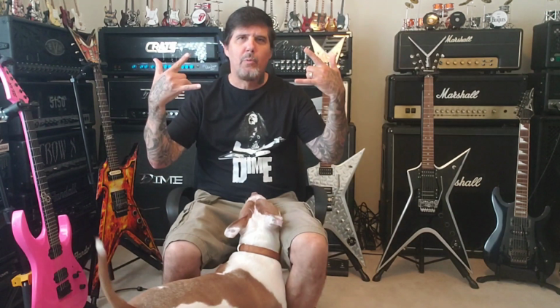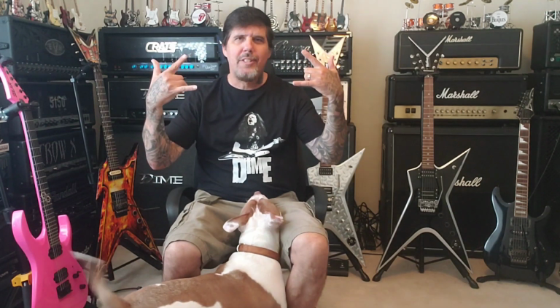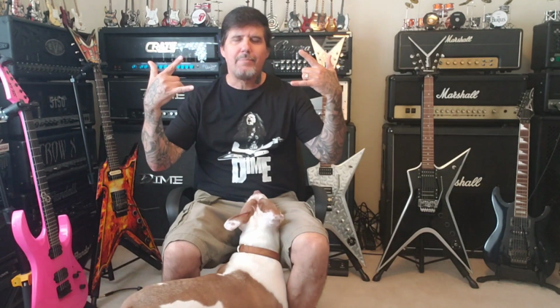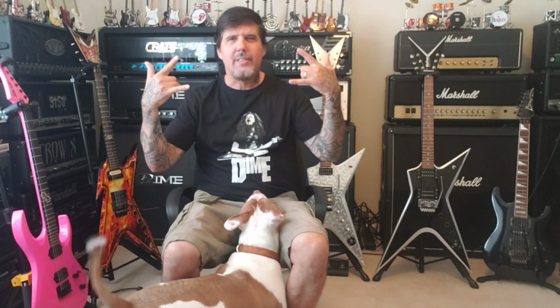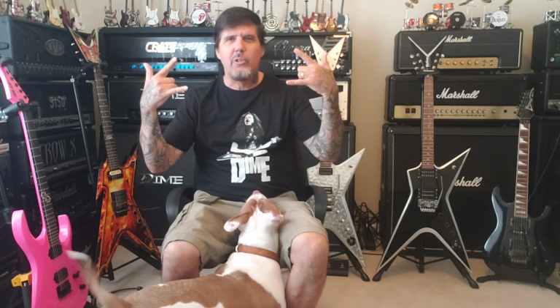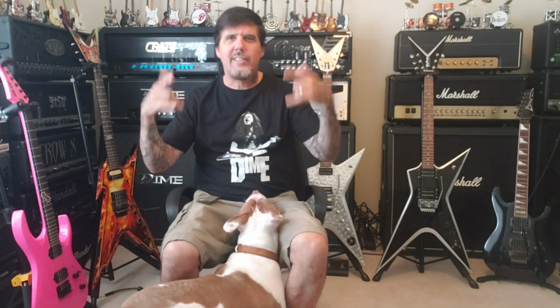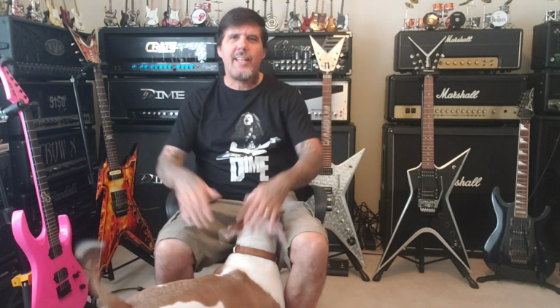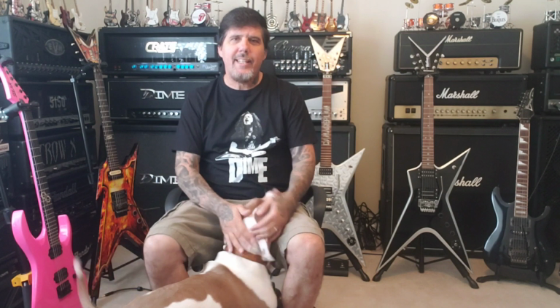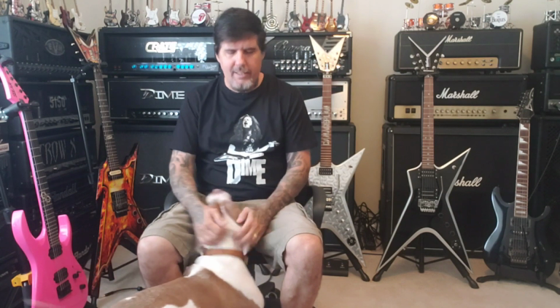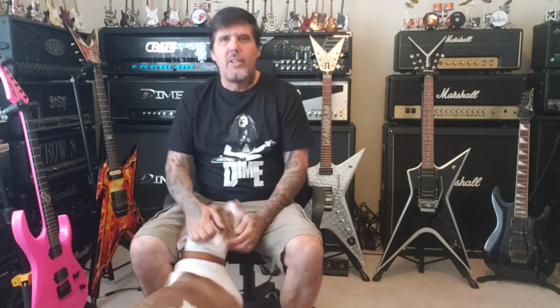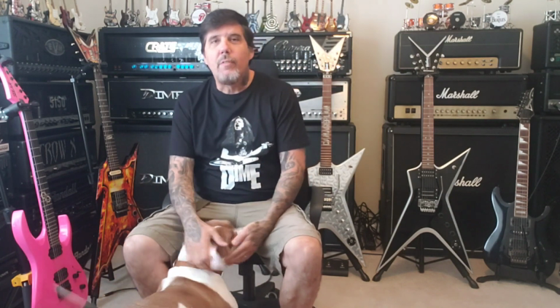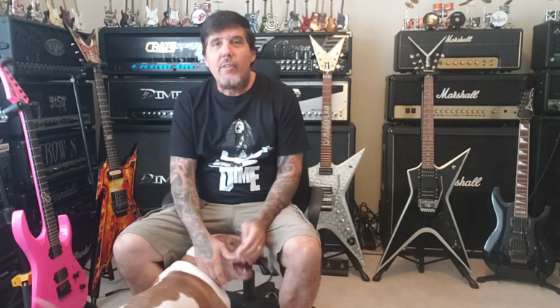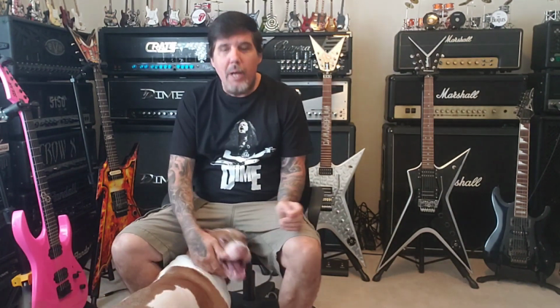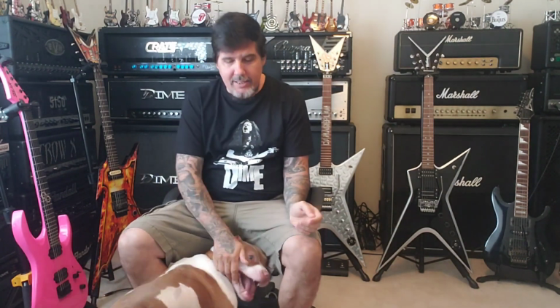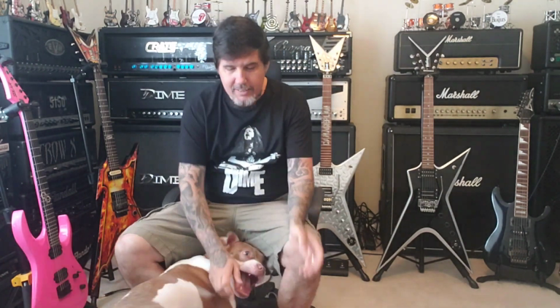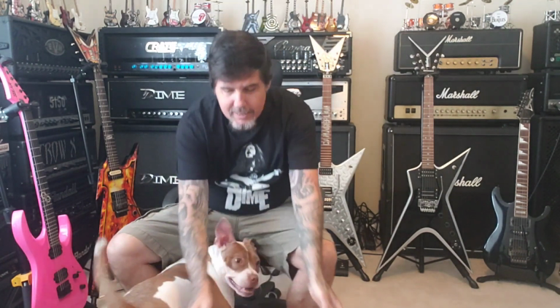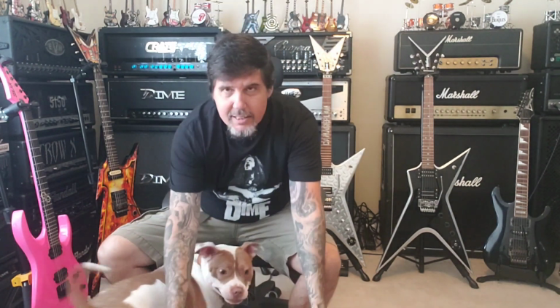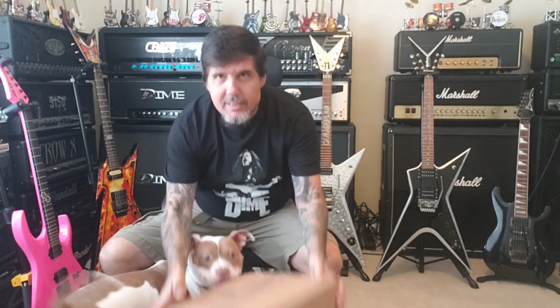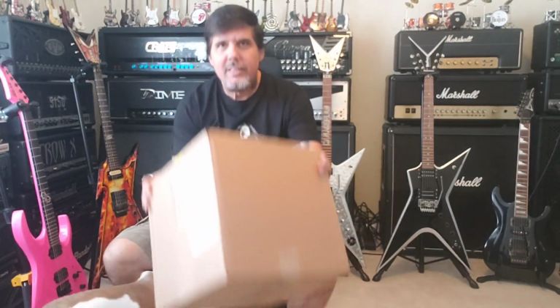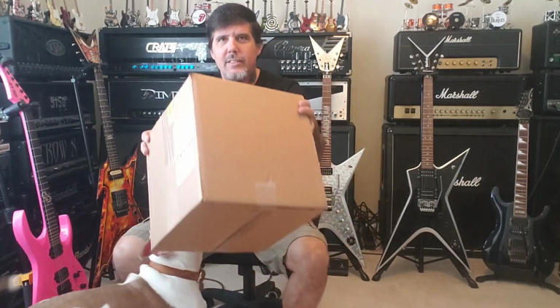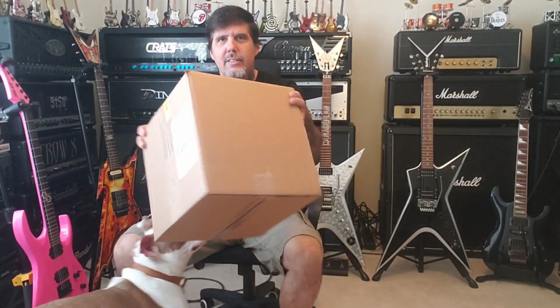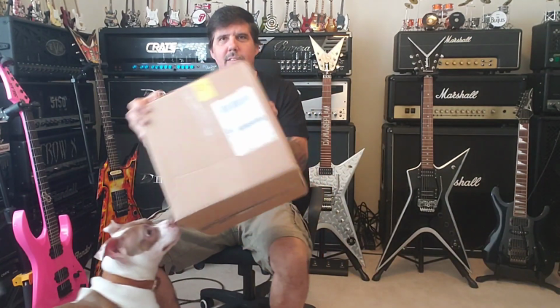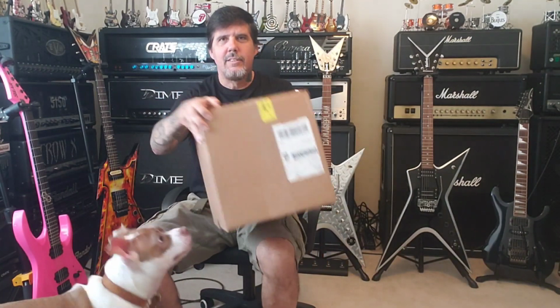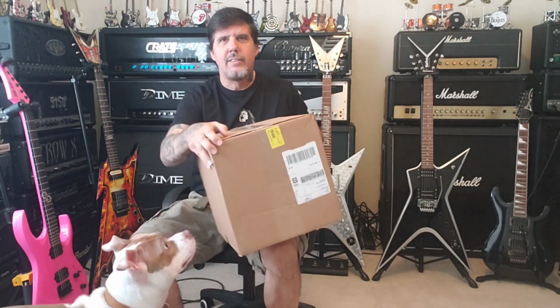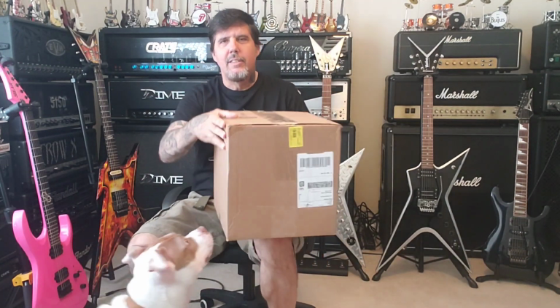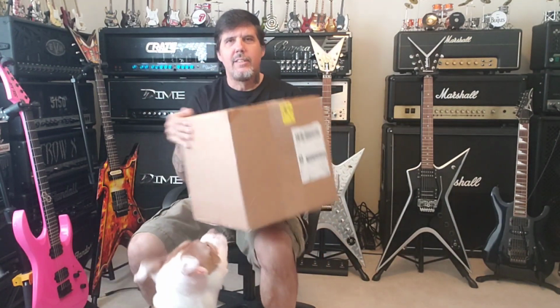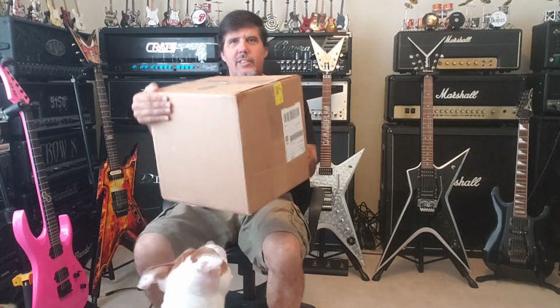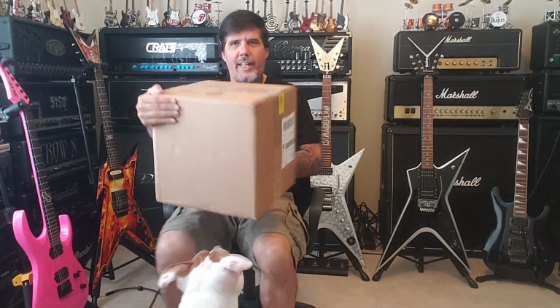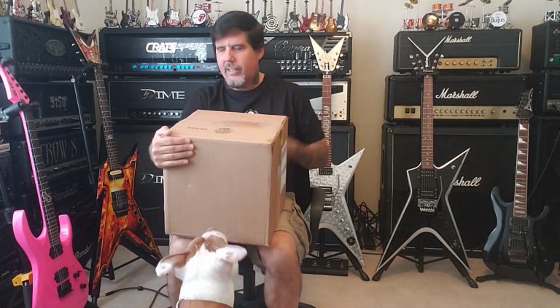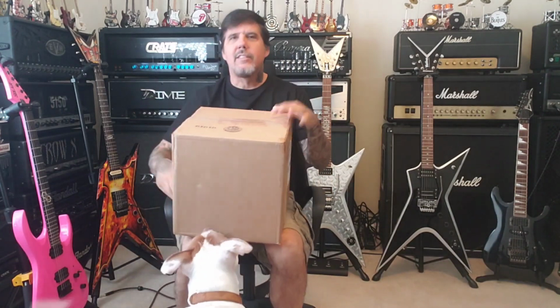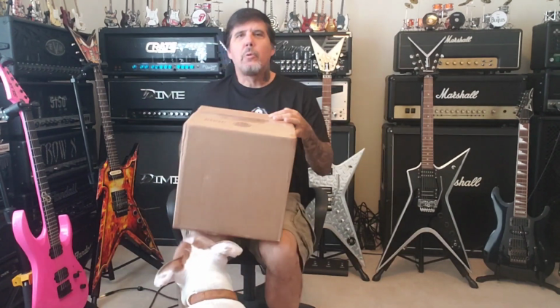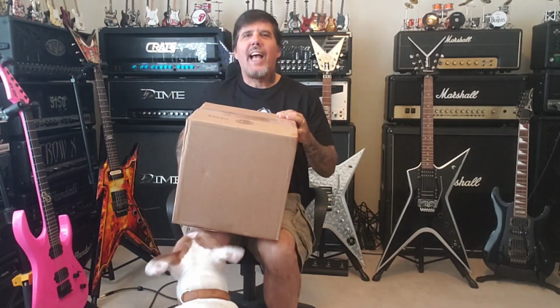What's up? It's Kenyugi68 again with another unboxing. Let's see what we got.